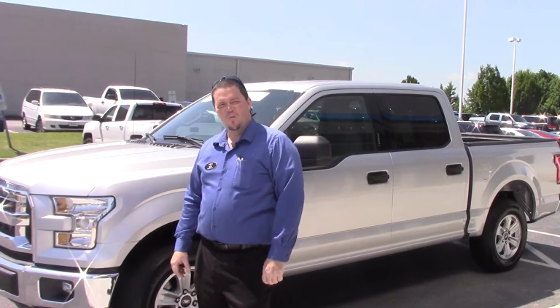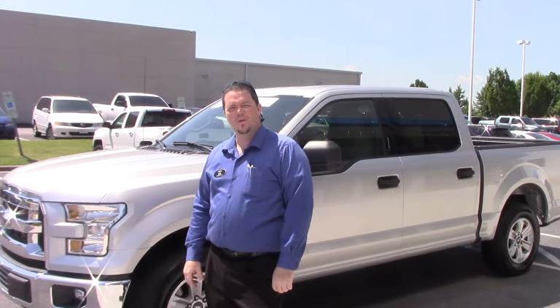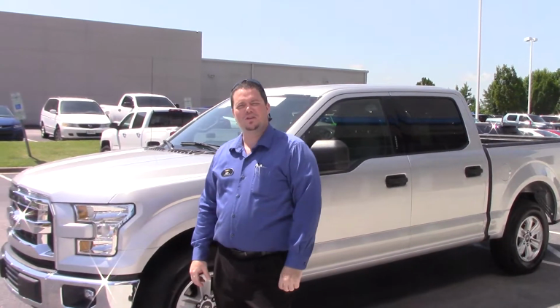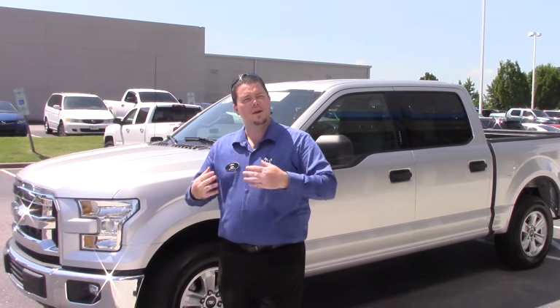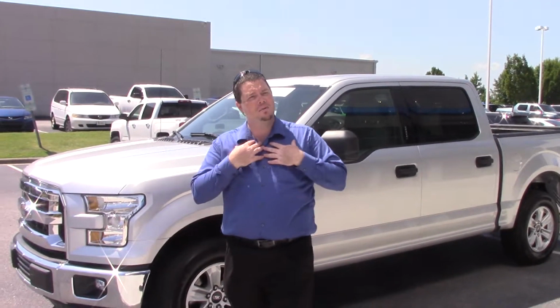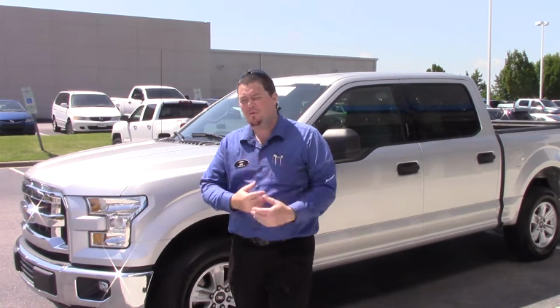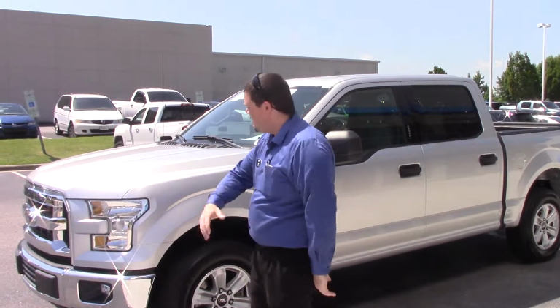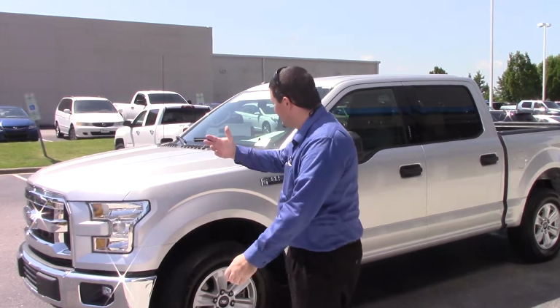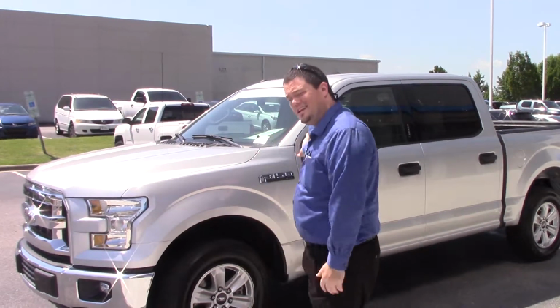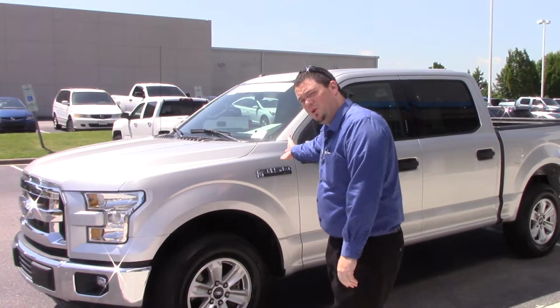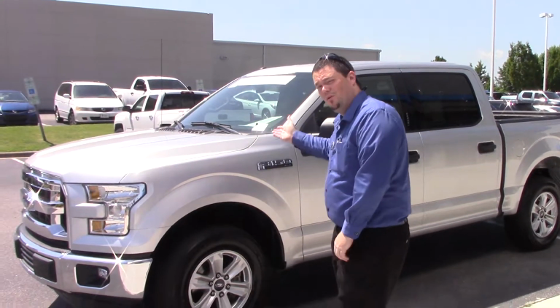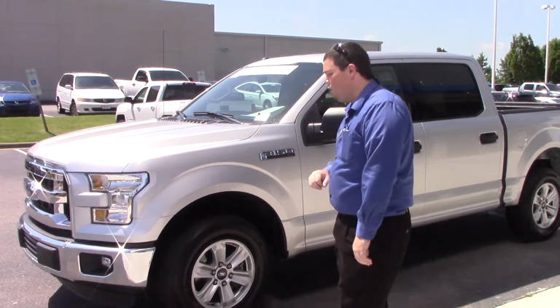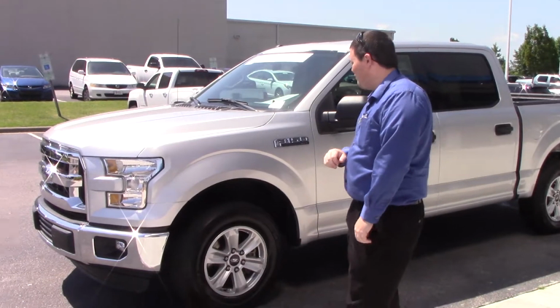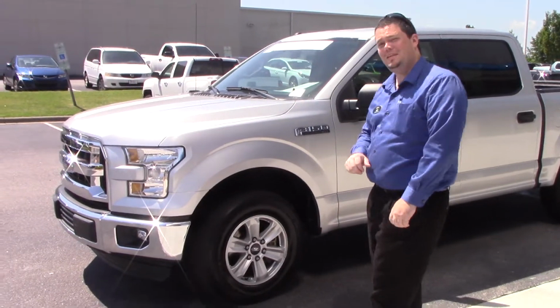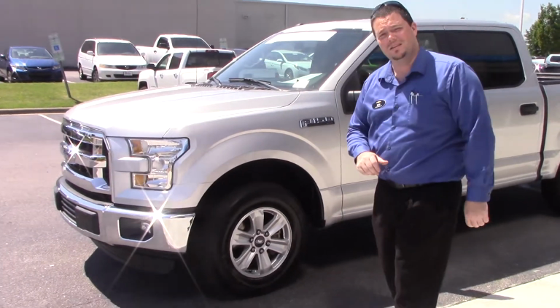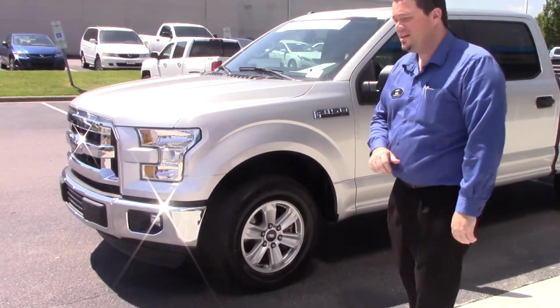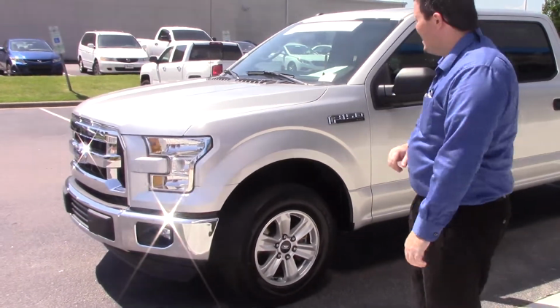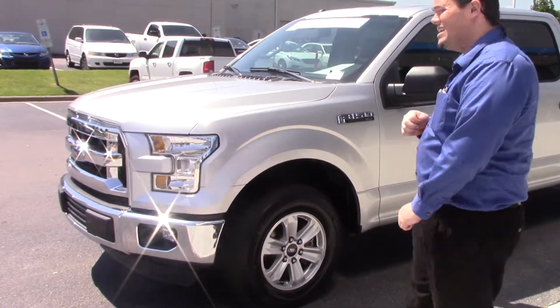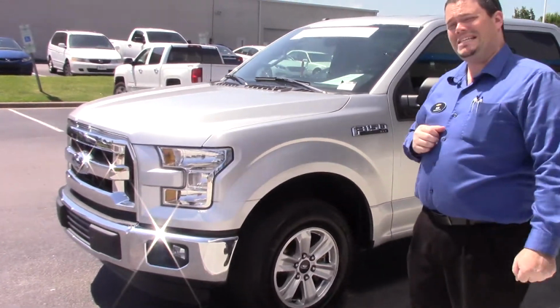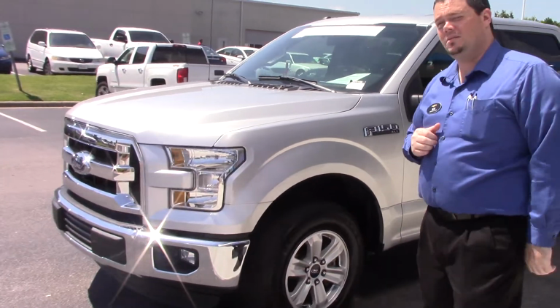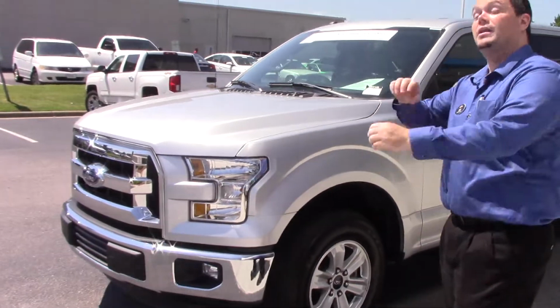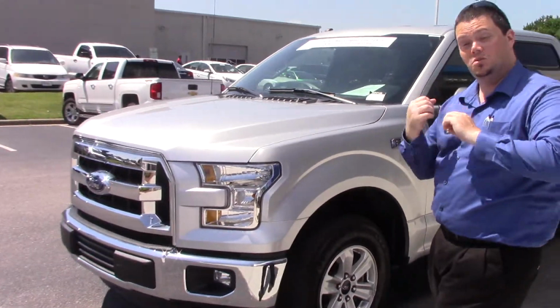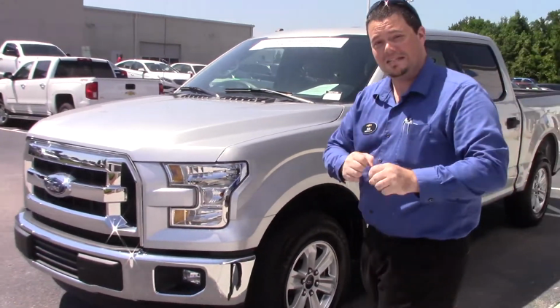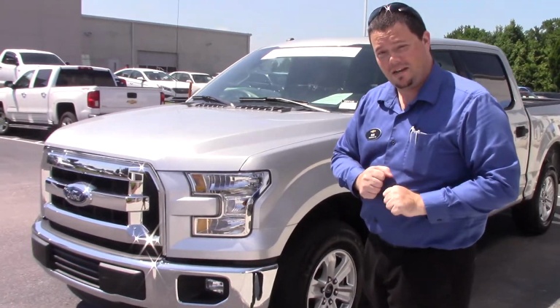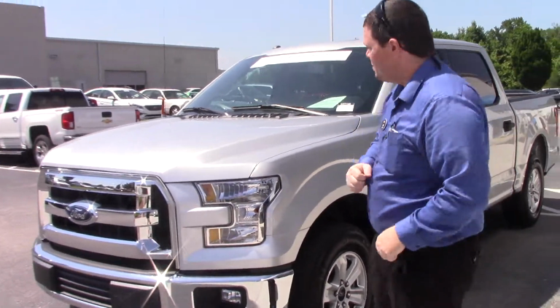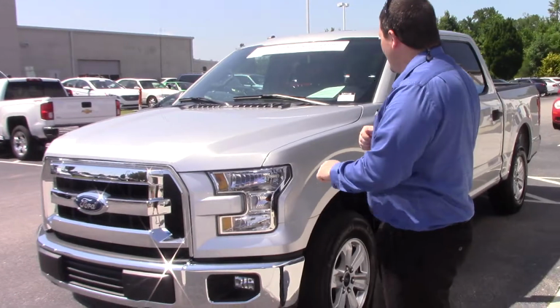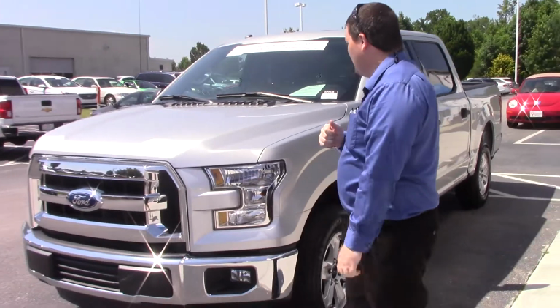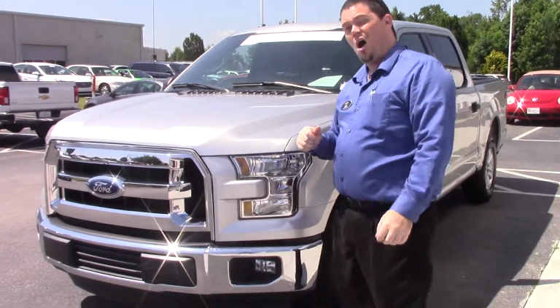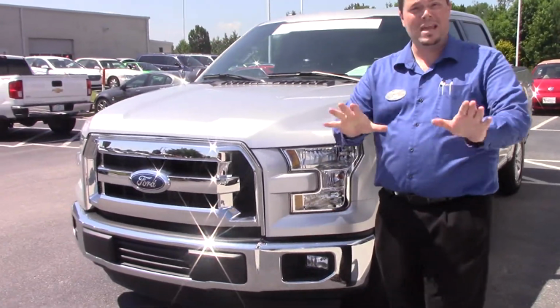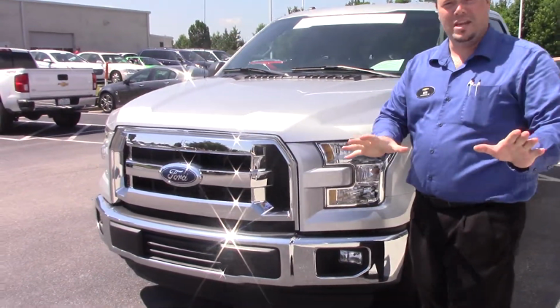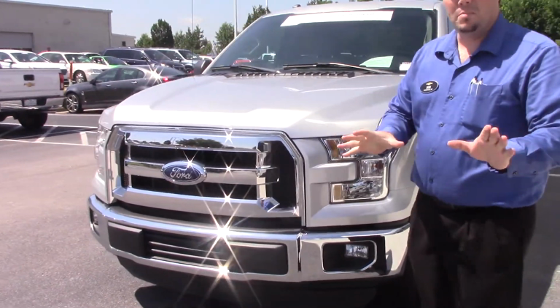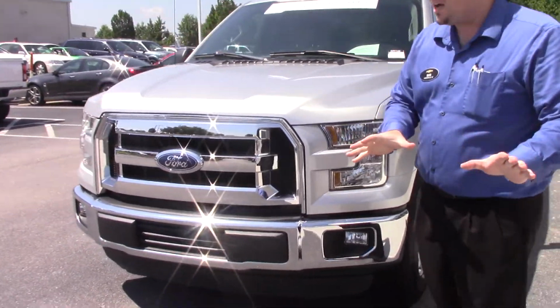Welcome to Hubert Bester Chevrolet. My name is Bob. We're going to discuss this beautiful Ford F-150 XLT. It is a 2016, only 13,000 miles on it.